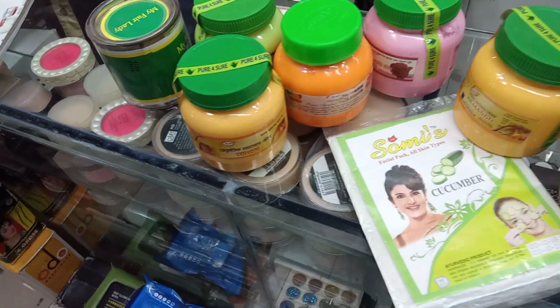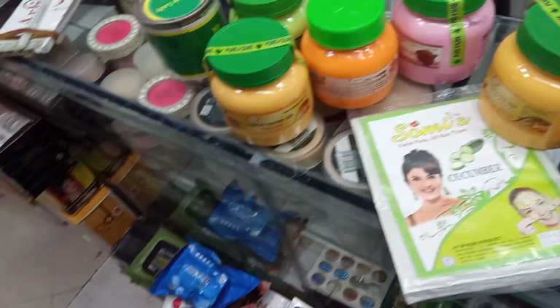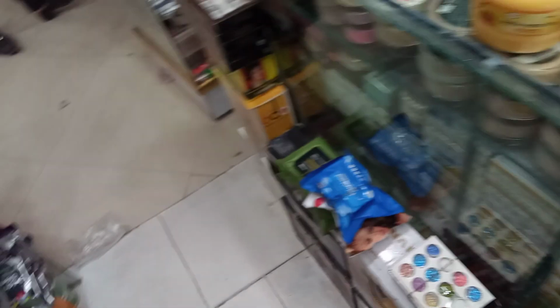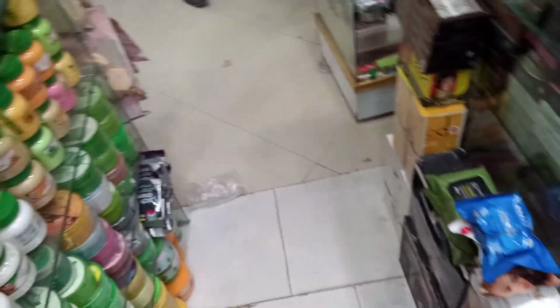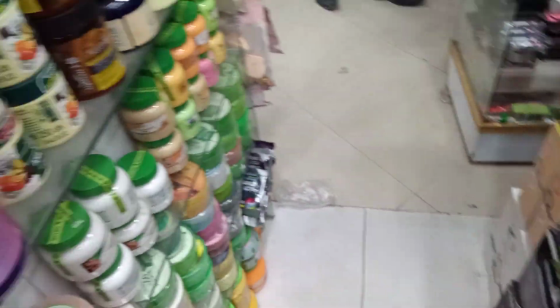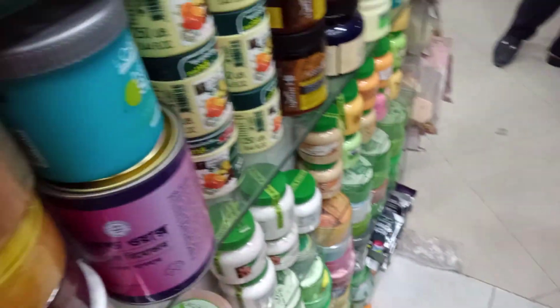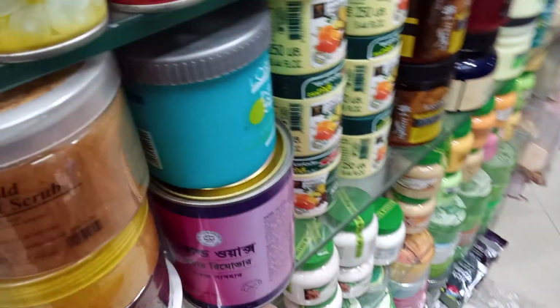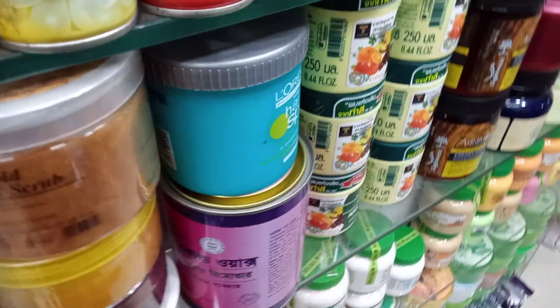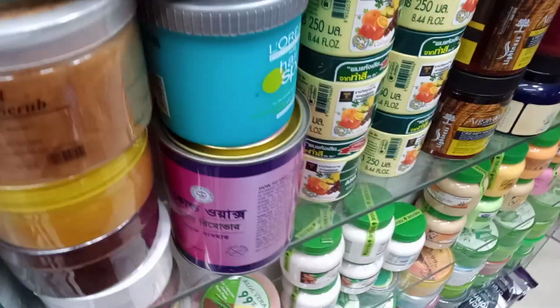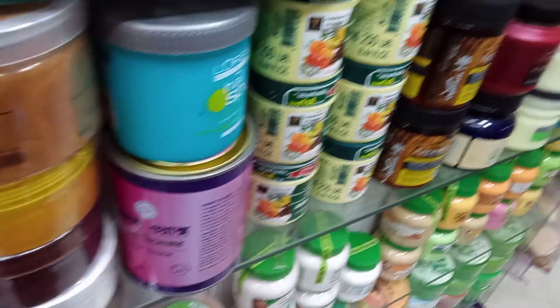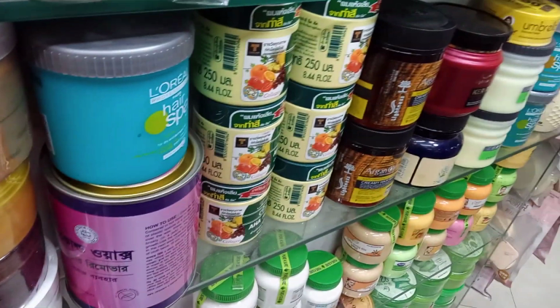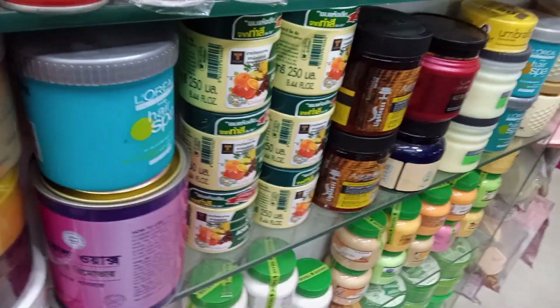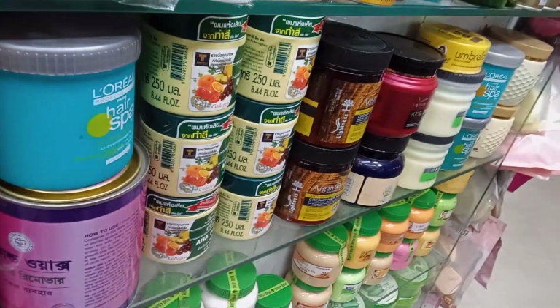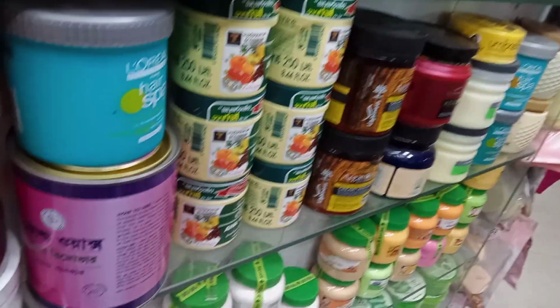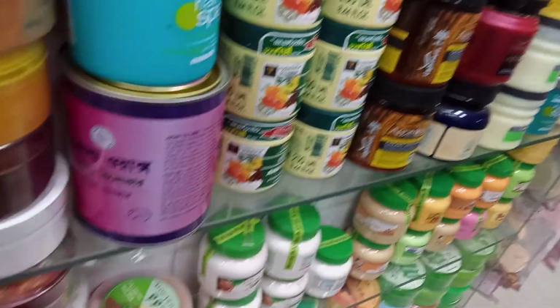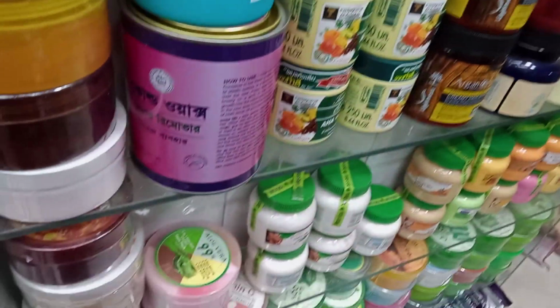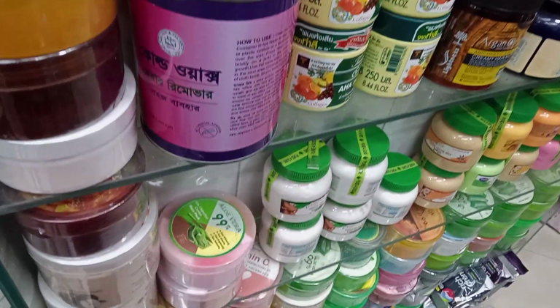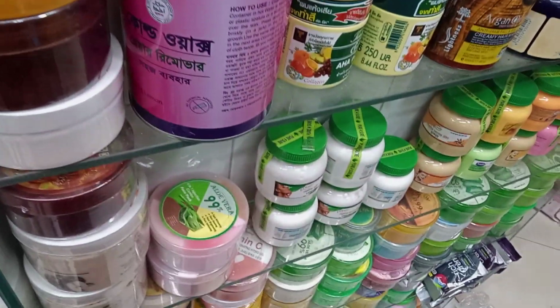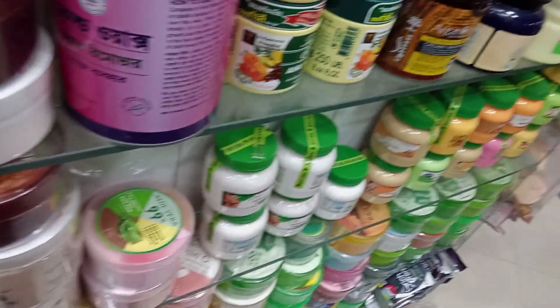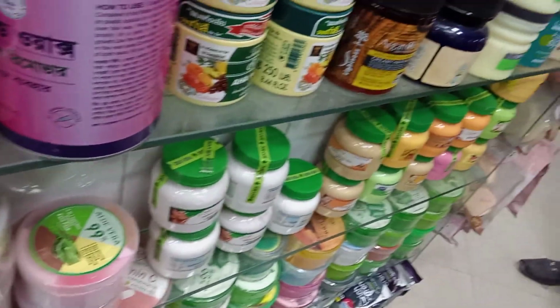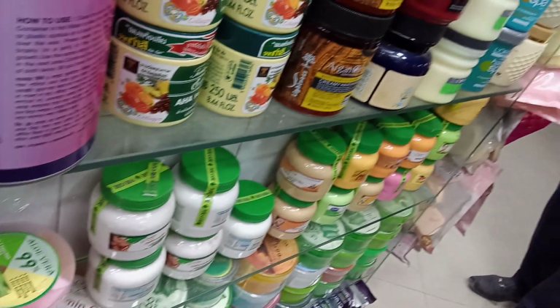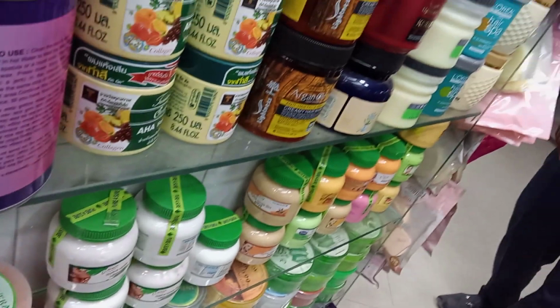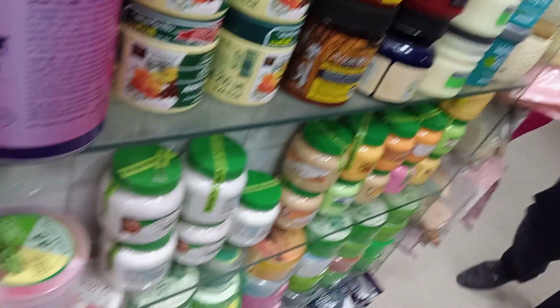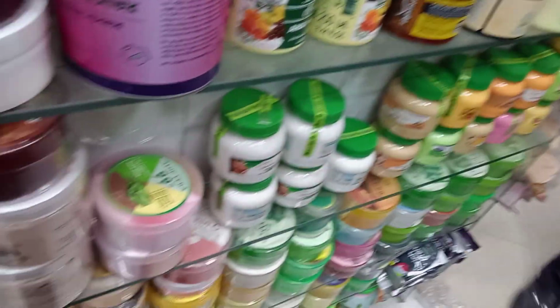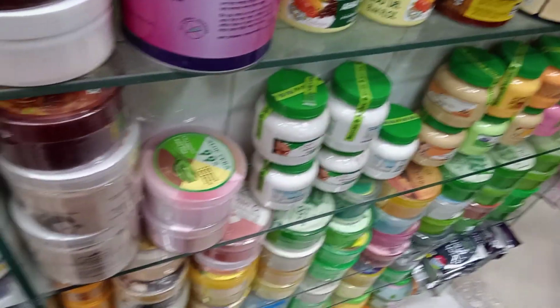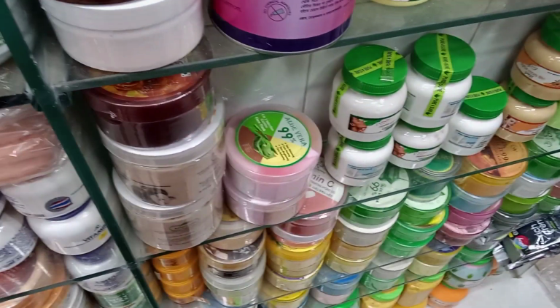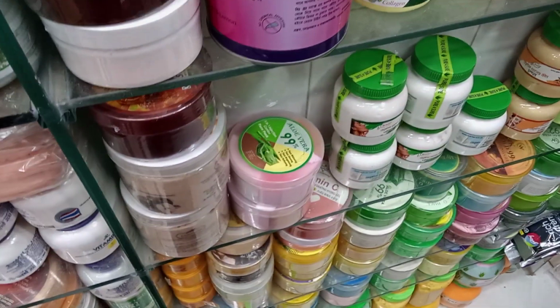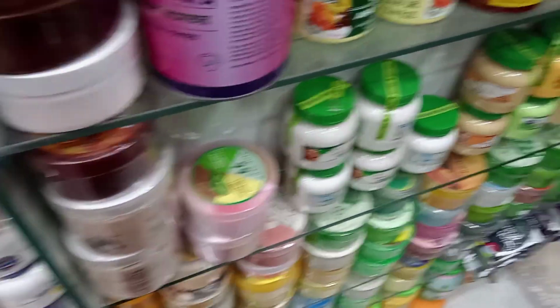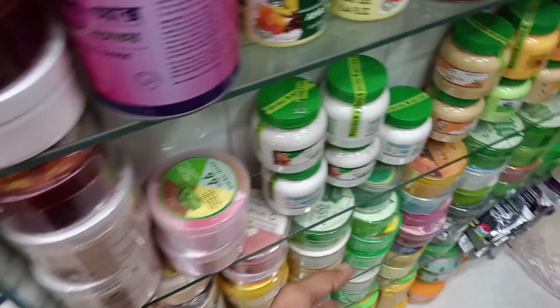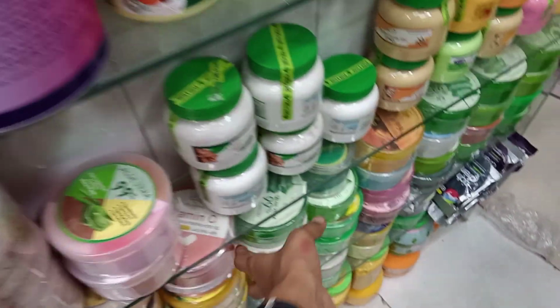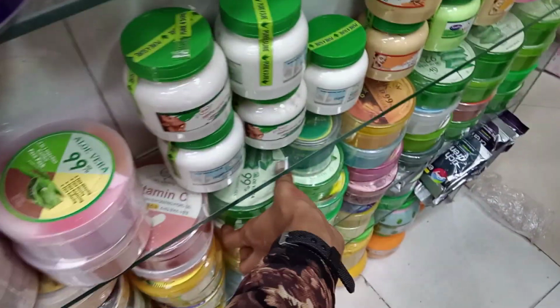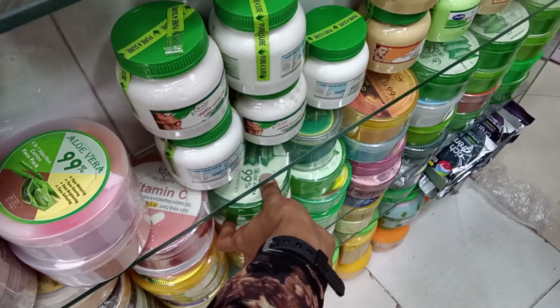This is an unlimited collection of face packers. There is a gel and aloe vera gel available.